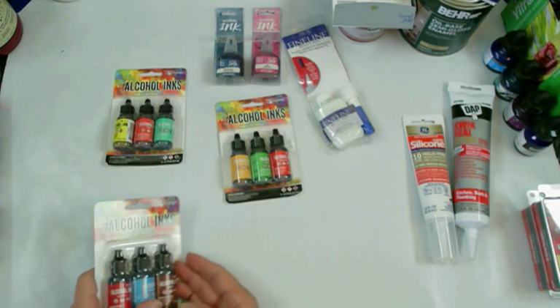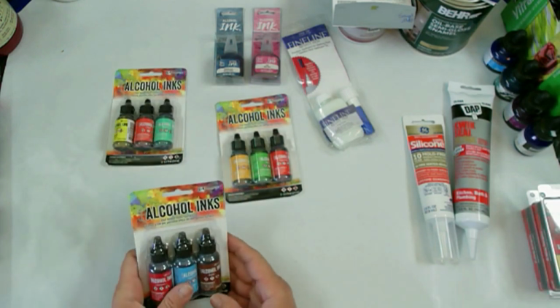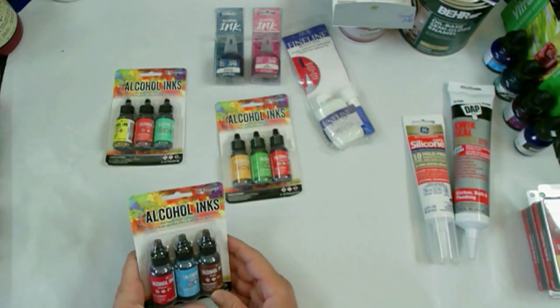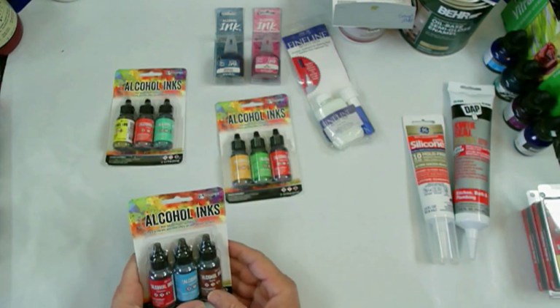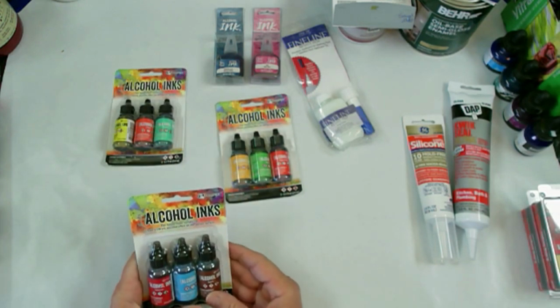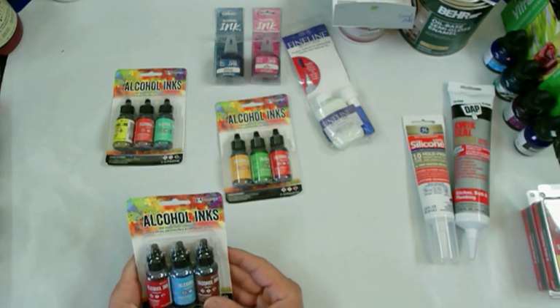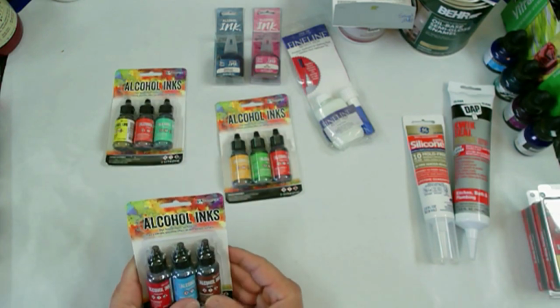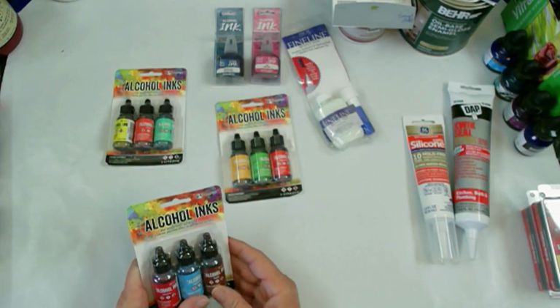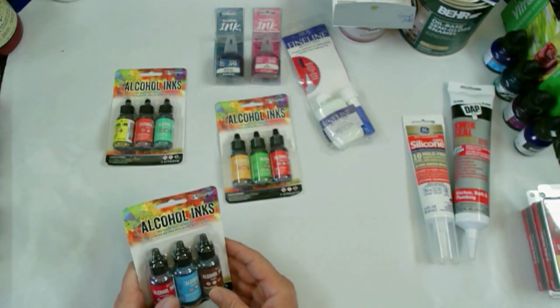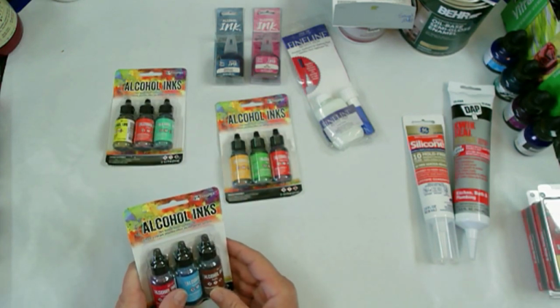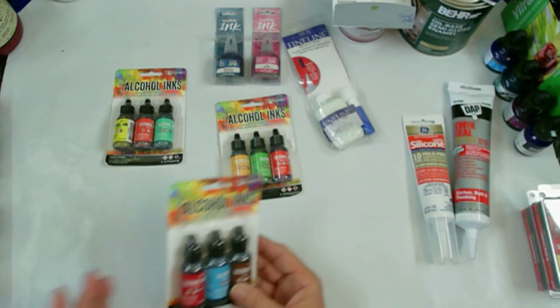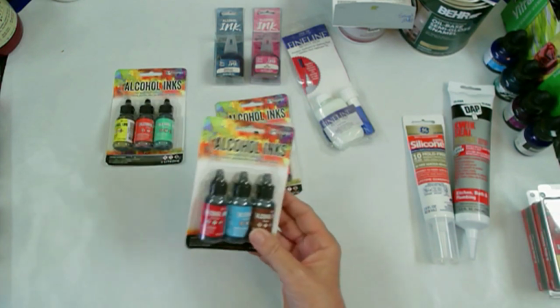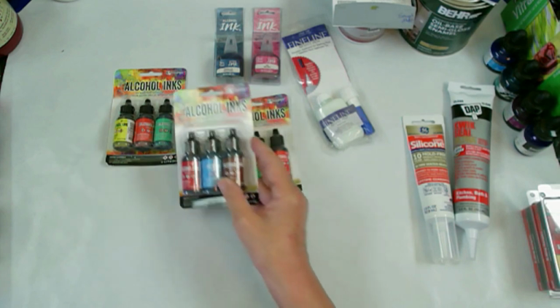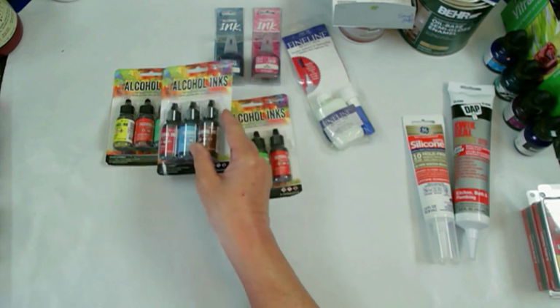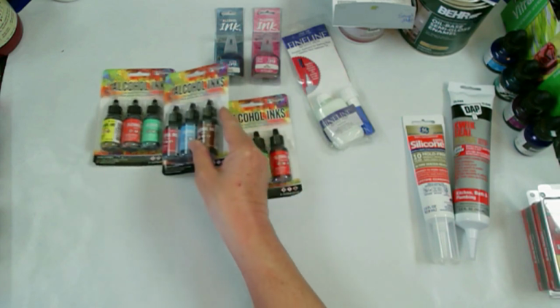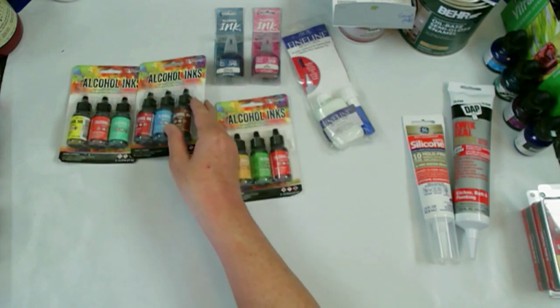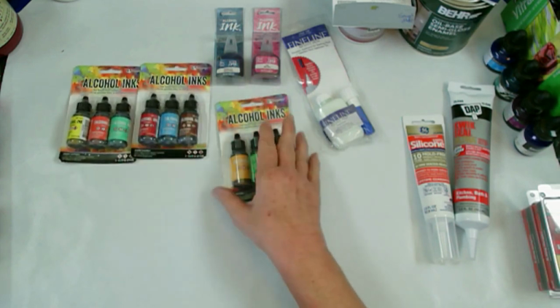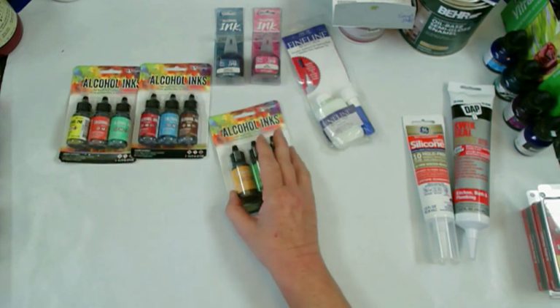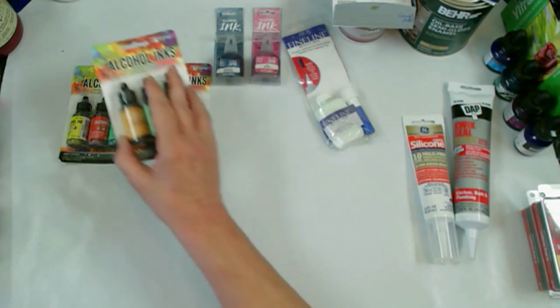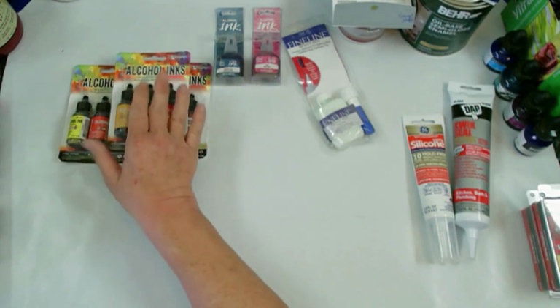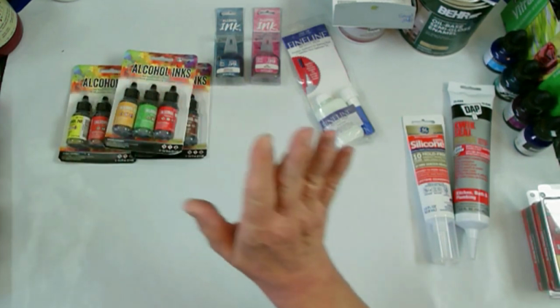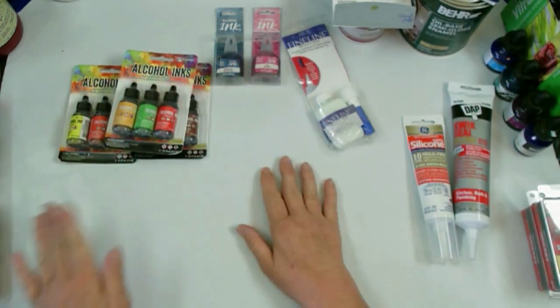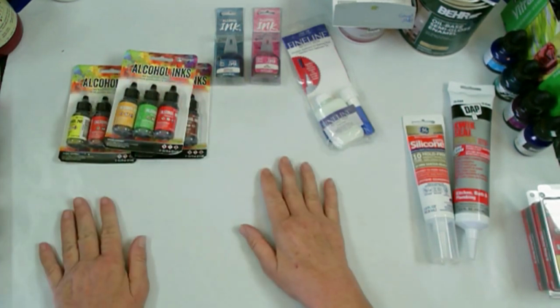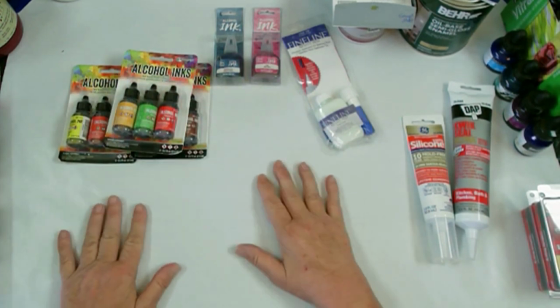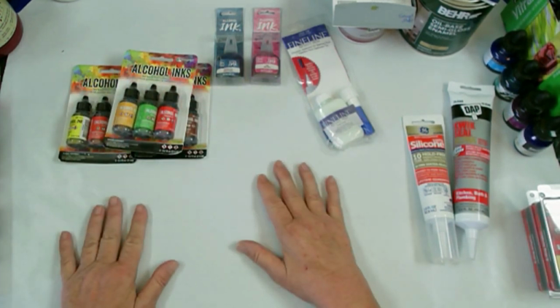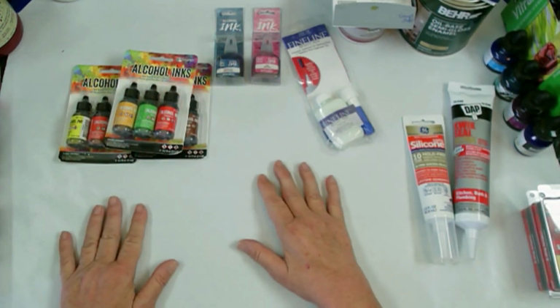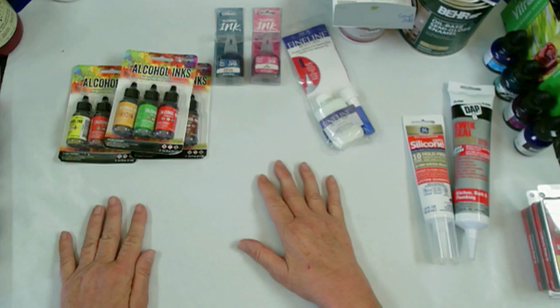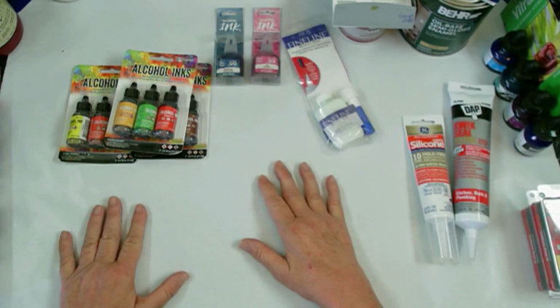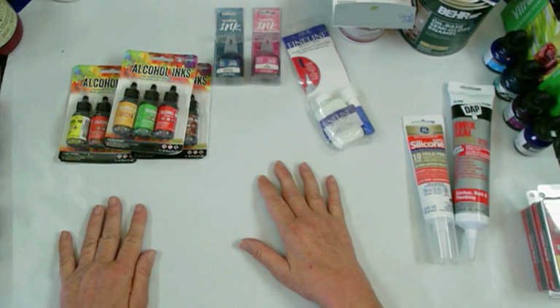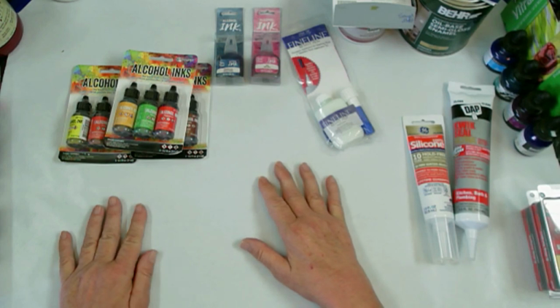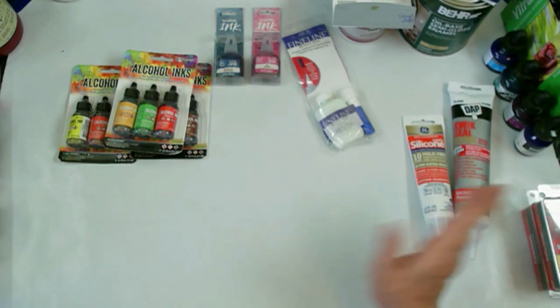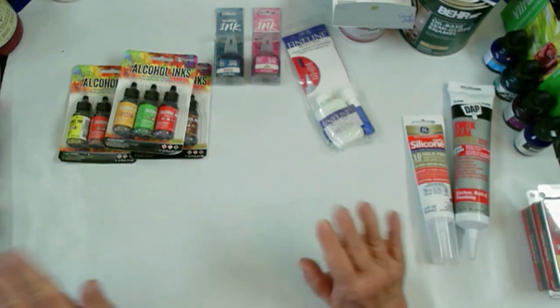This one has sepia, aquamarine, and crimson - I don't think I had the crimson yet, which is why I bought that set. I've got some upcoming videos that are going to be using all of this.